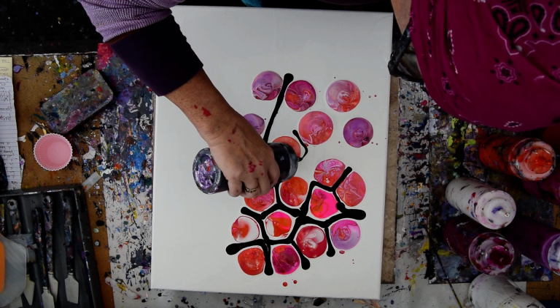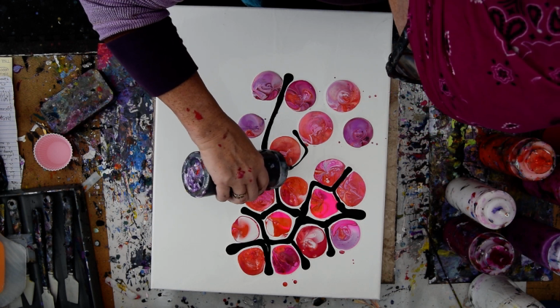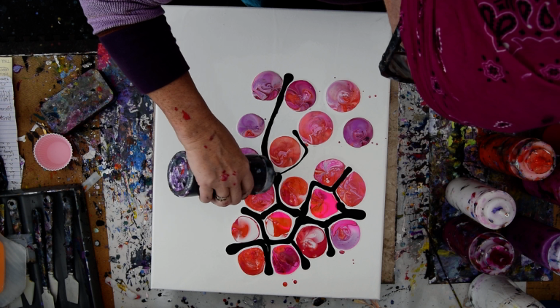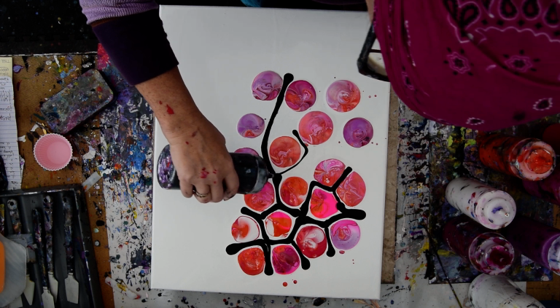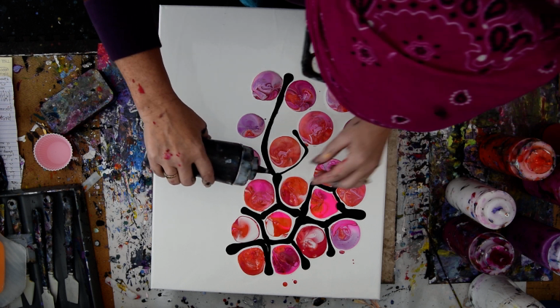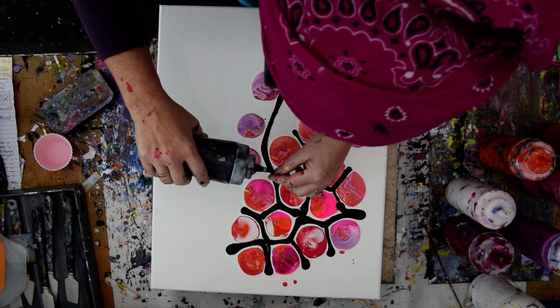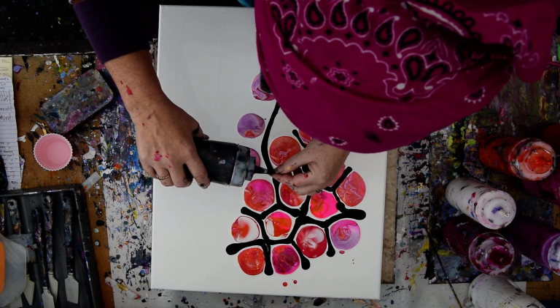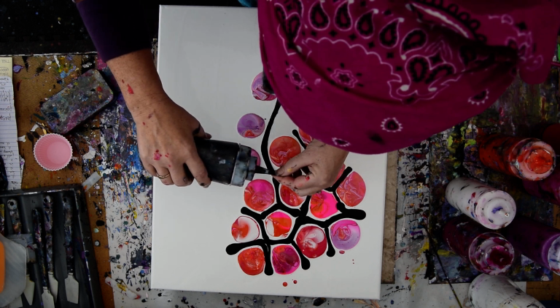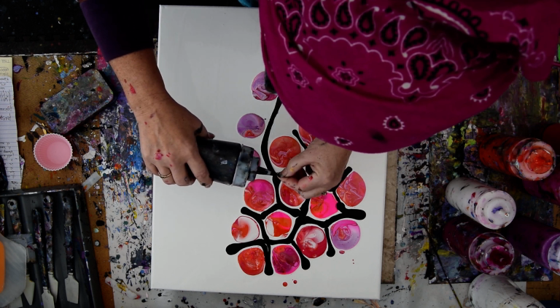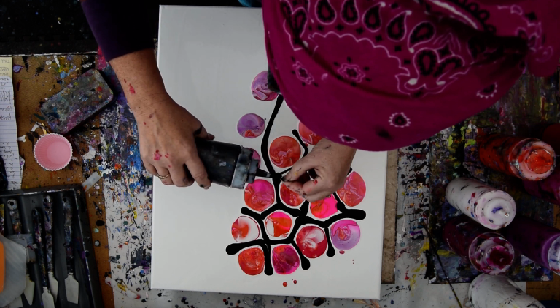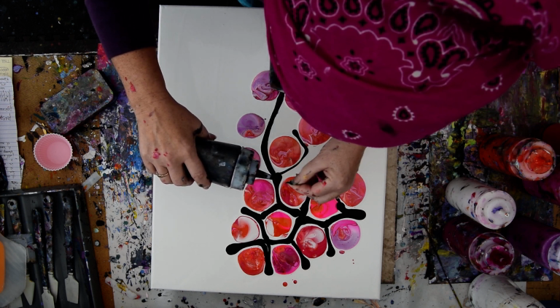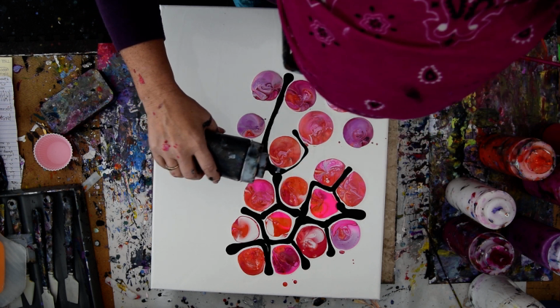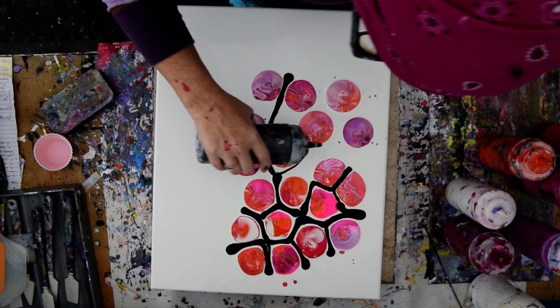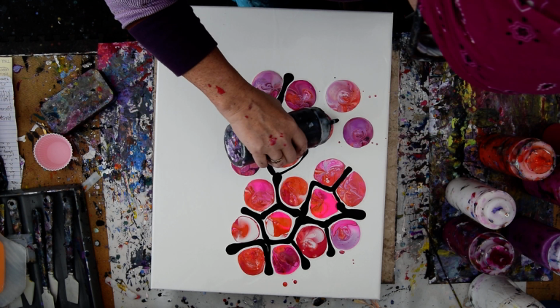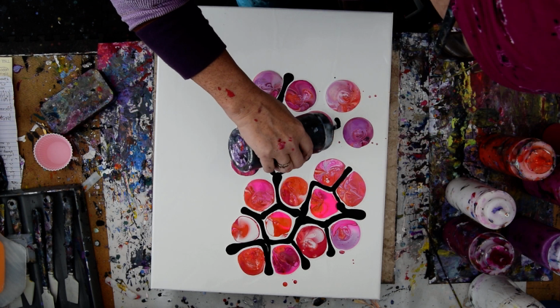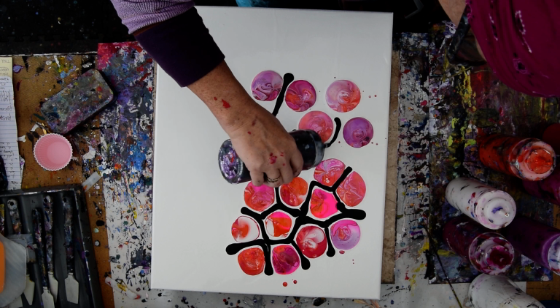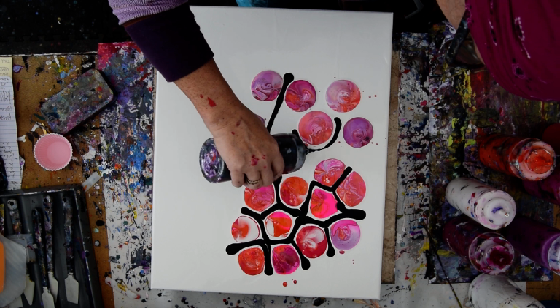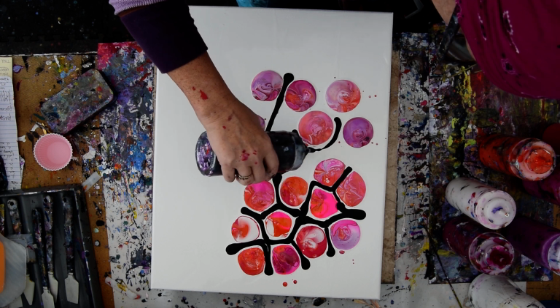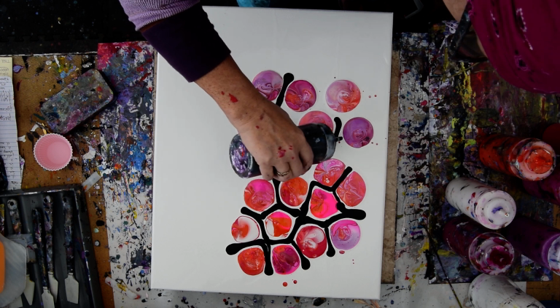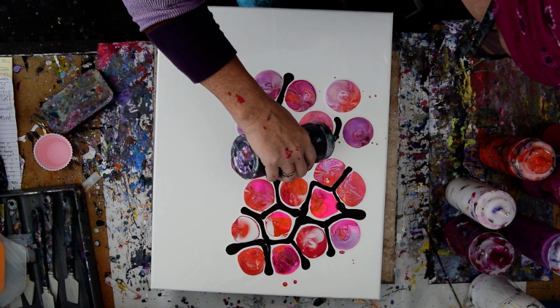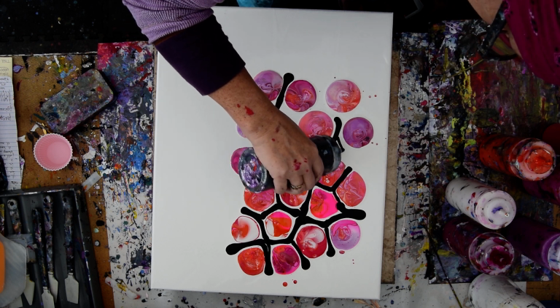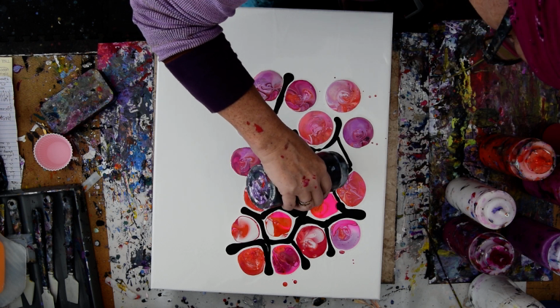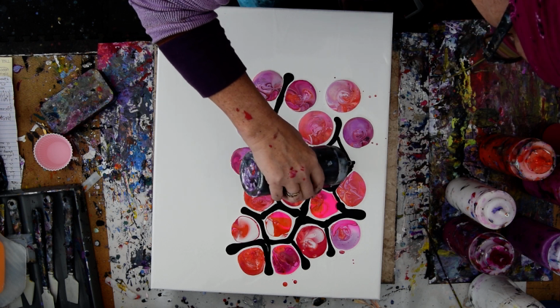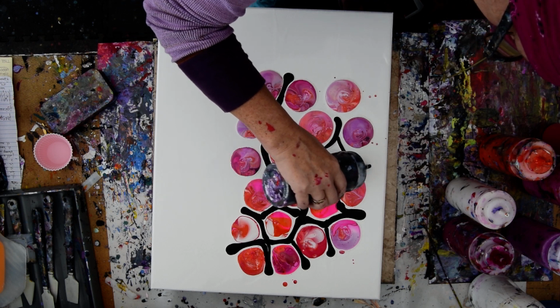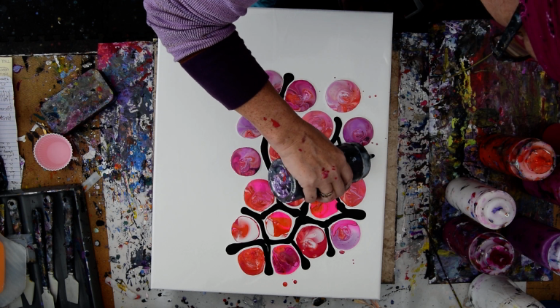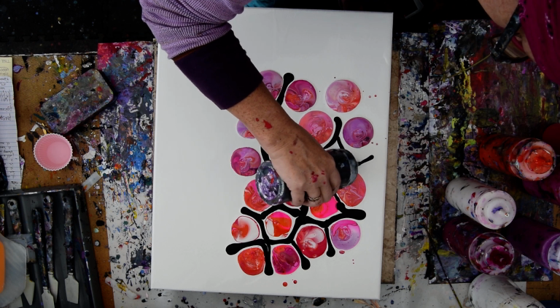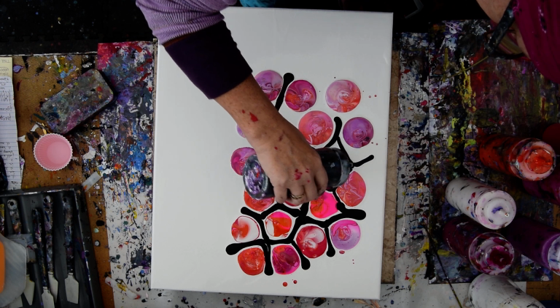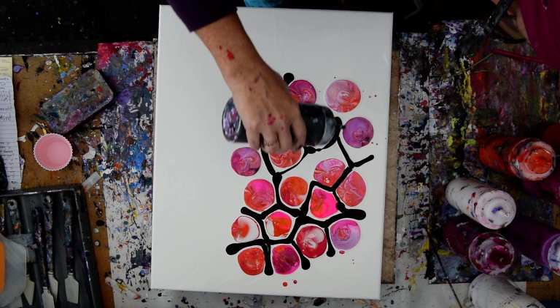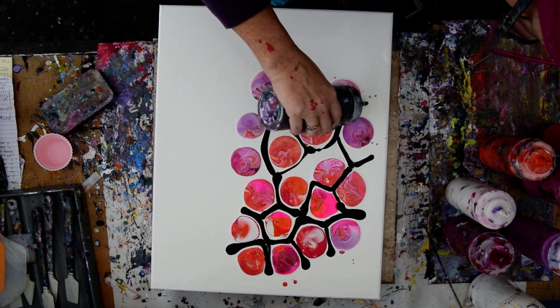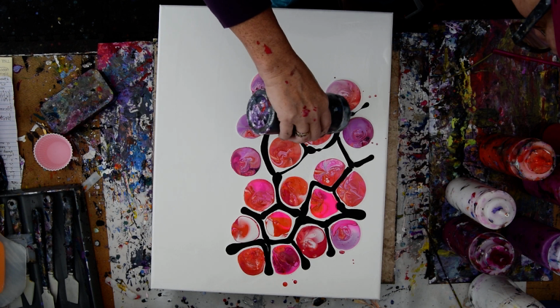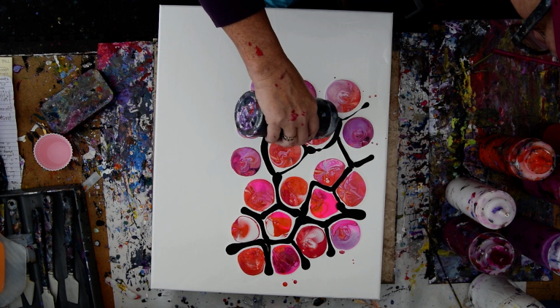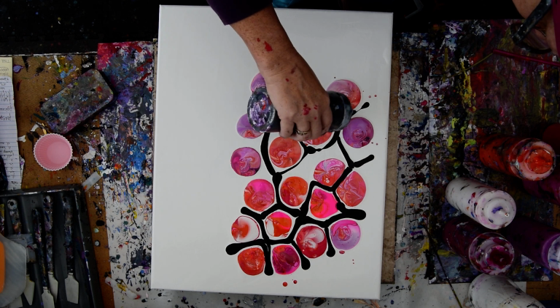There is something in my tip and it wants to come out. I'm not trying to make...